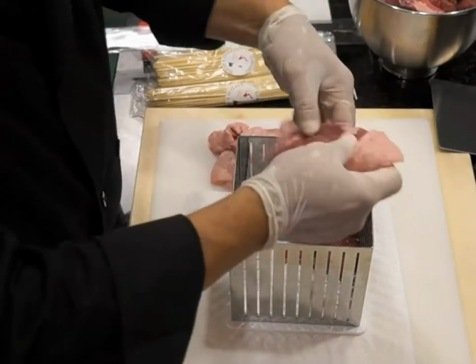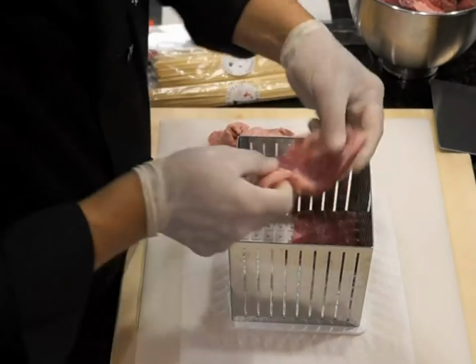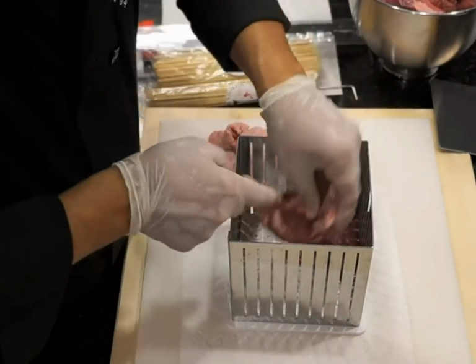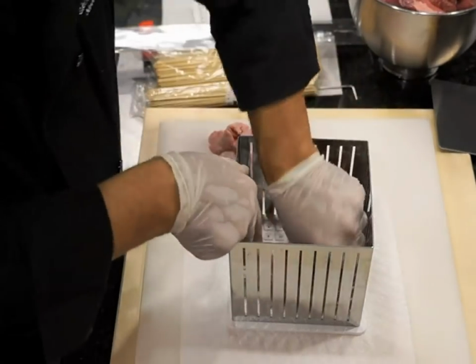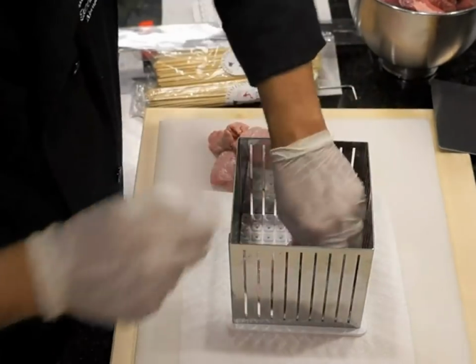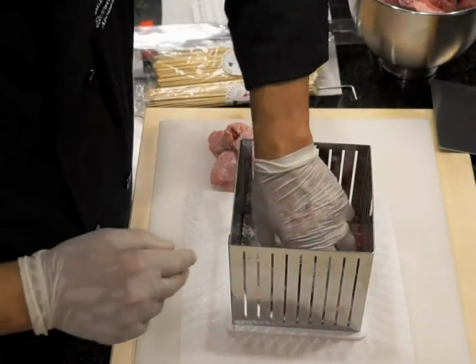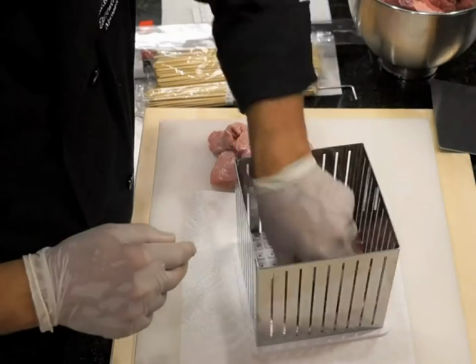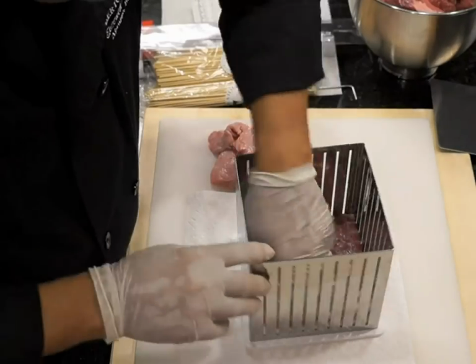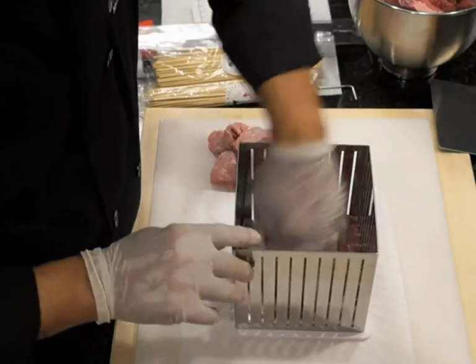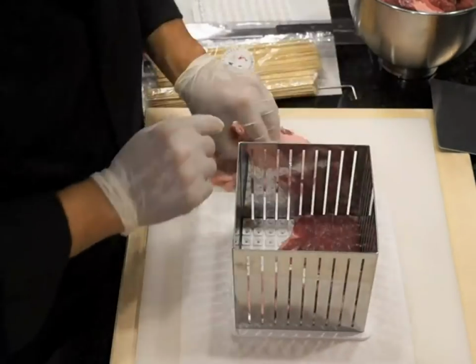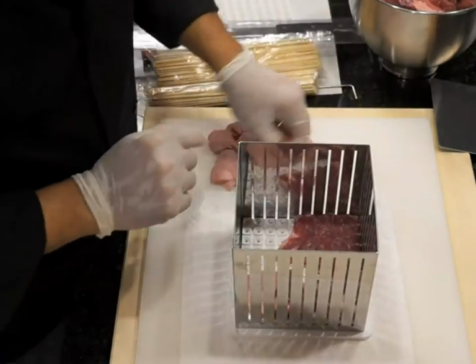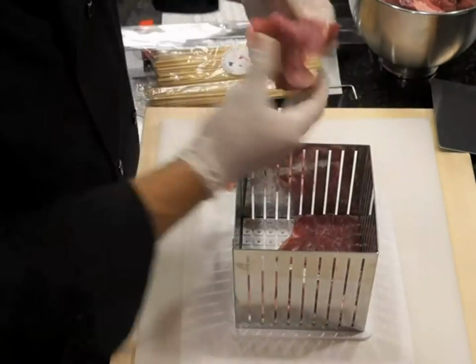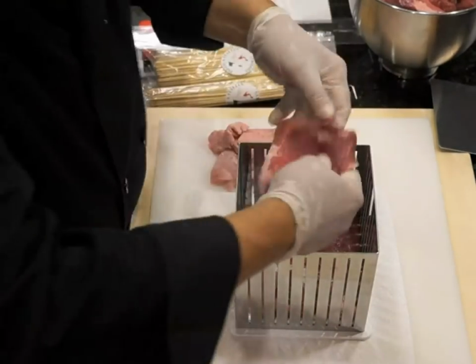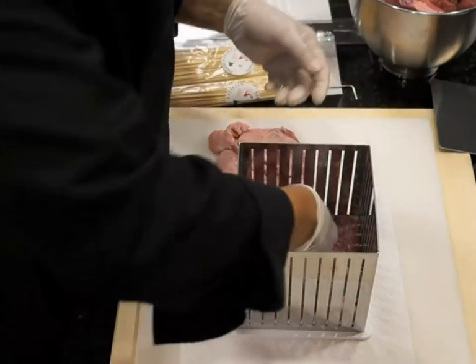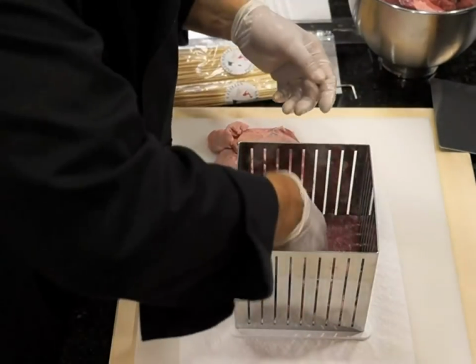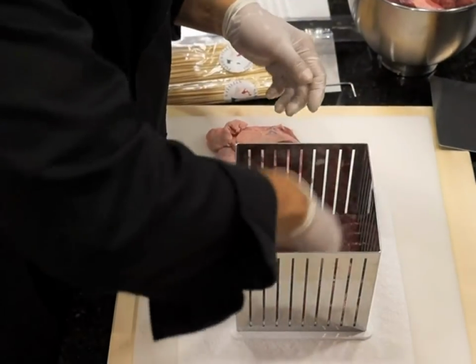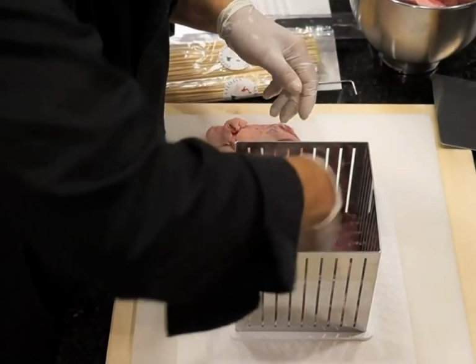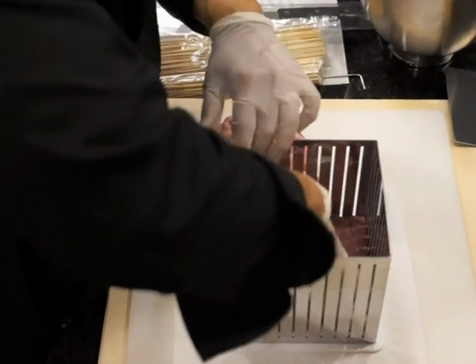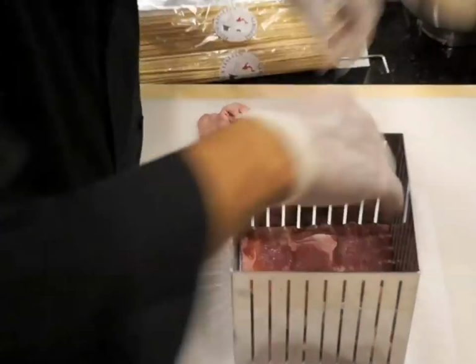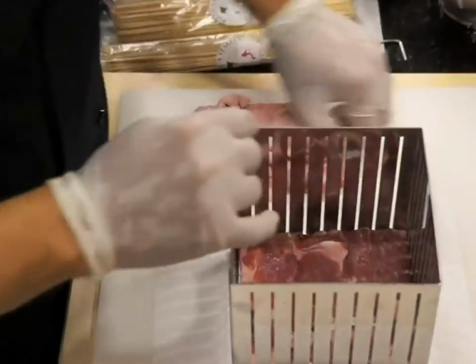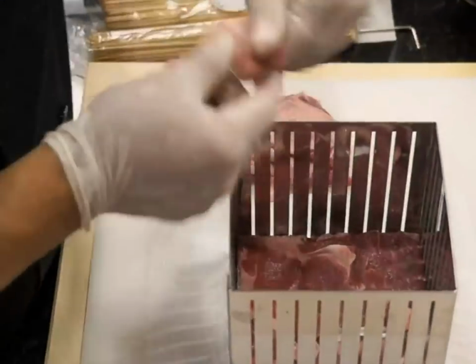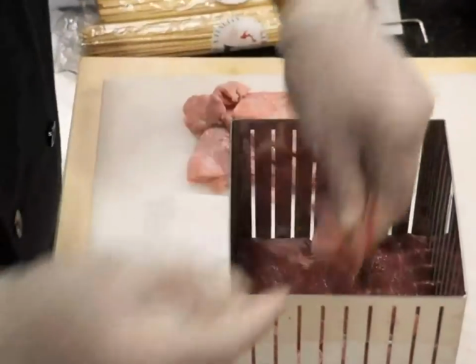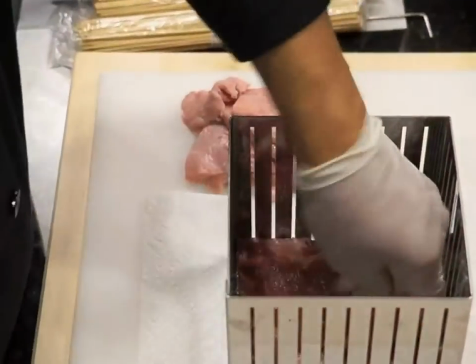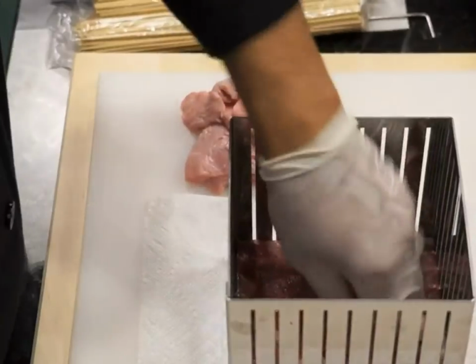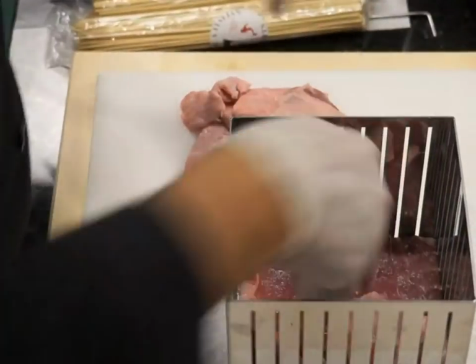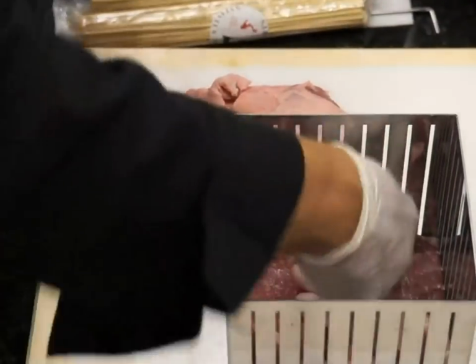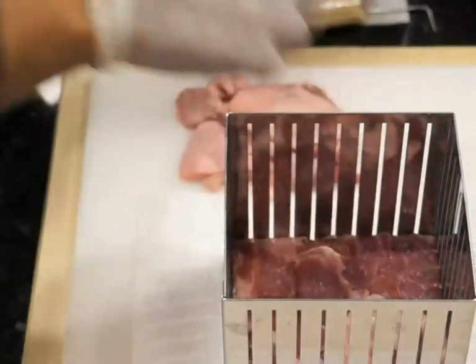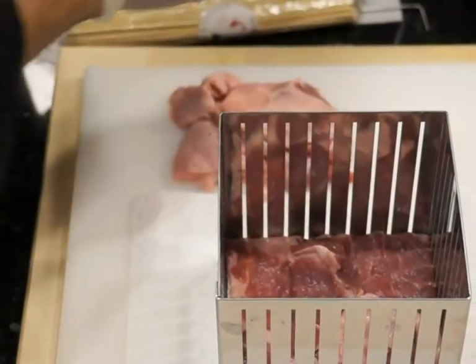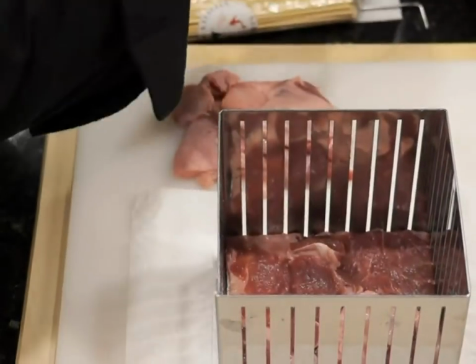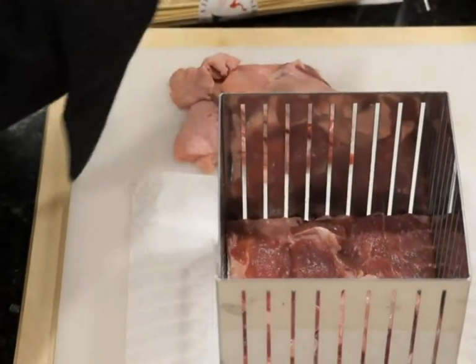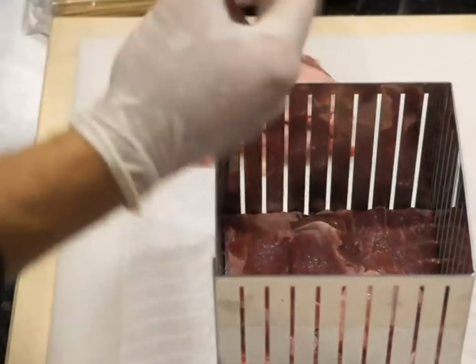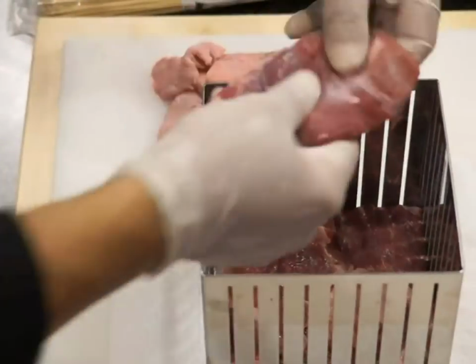The fat keeps the lamb on the skewer tip, giving extra flavor to the lamb while grilling. Be sure to cover the entire lid area, leaving no empty space between pieces.